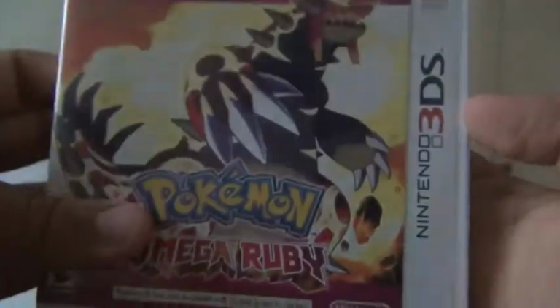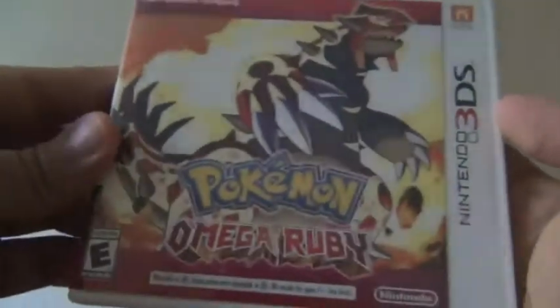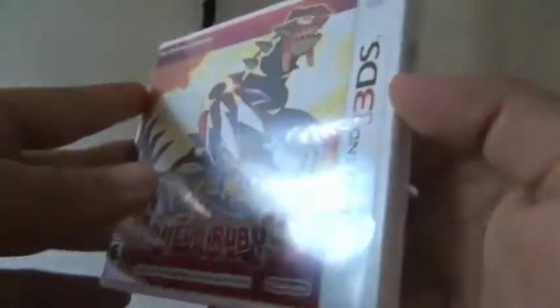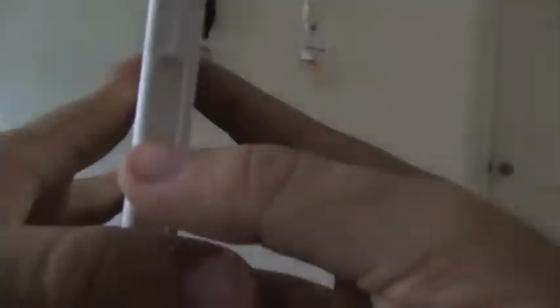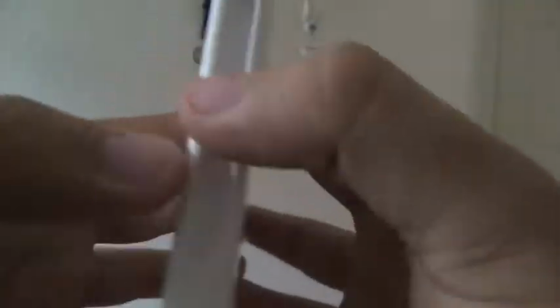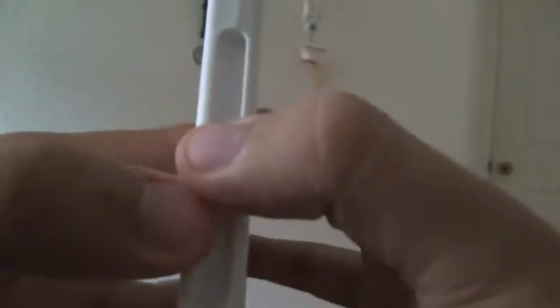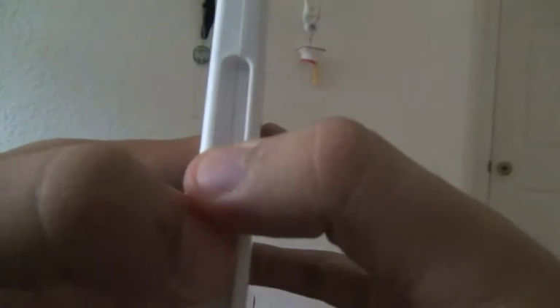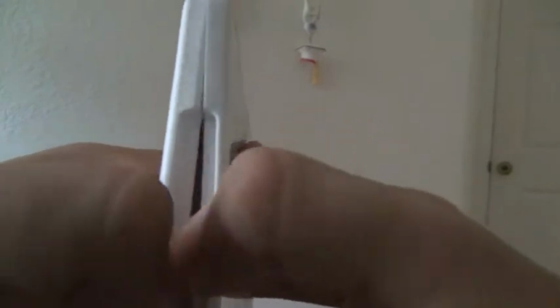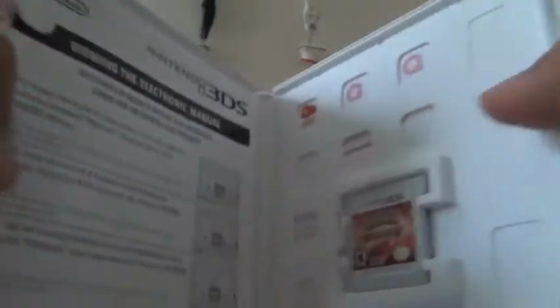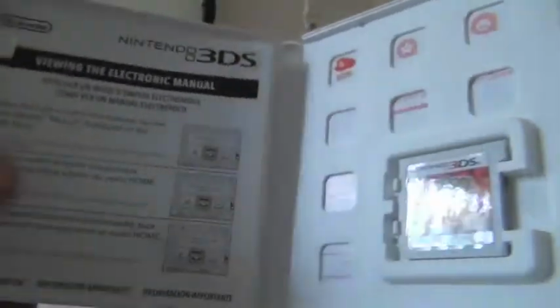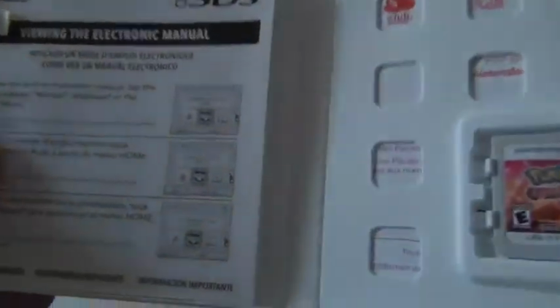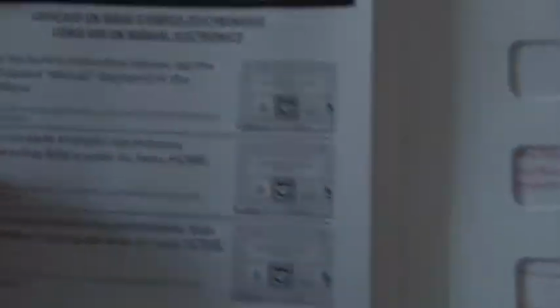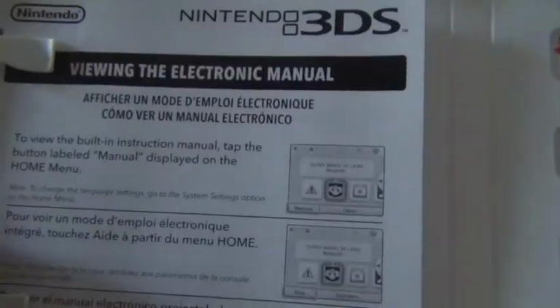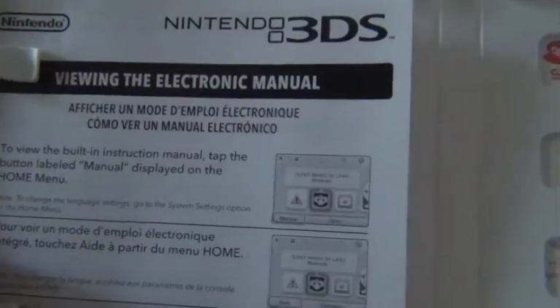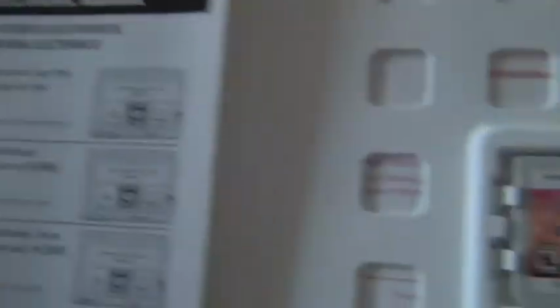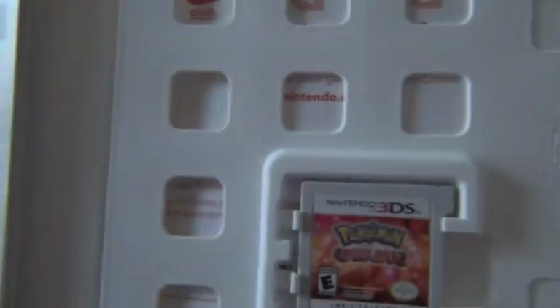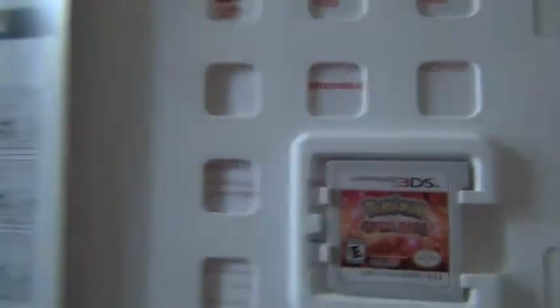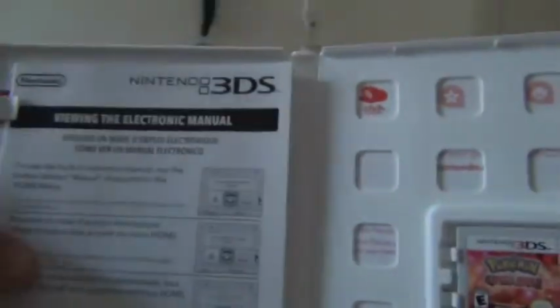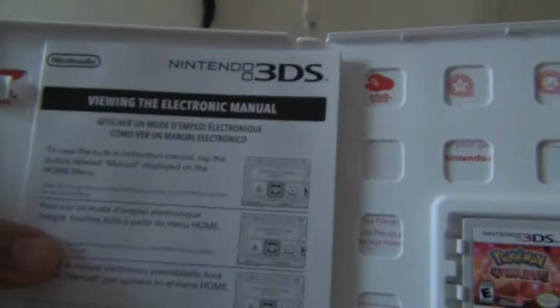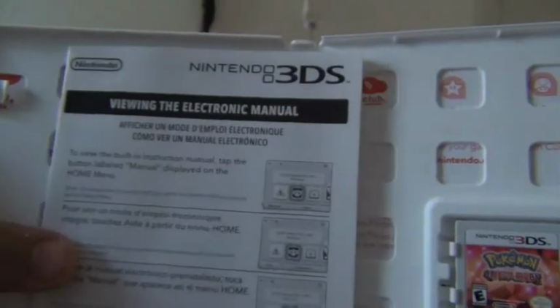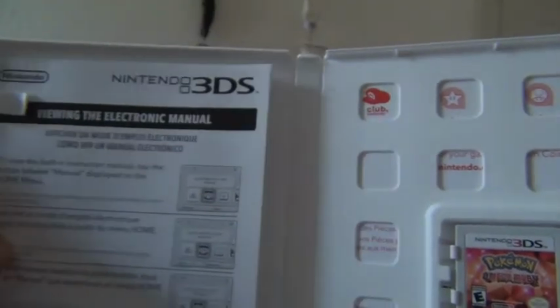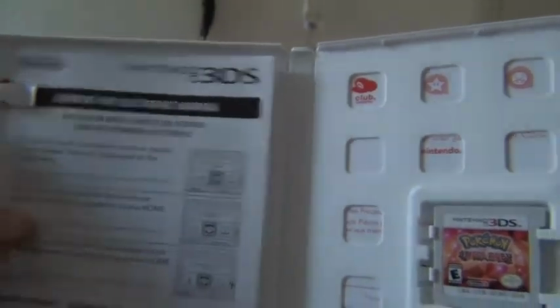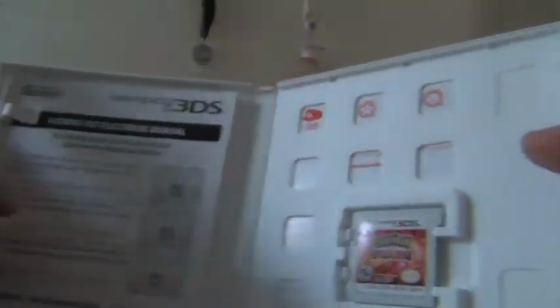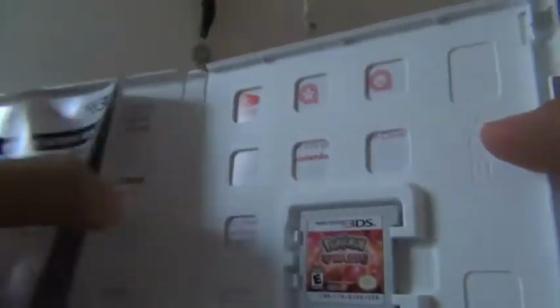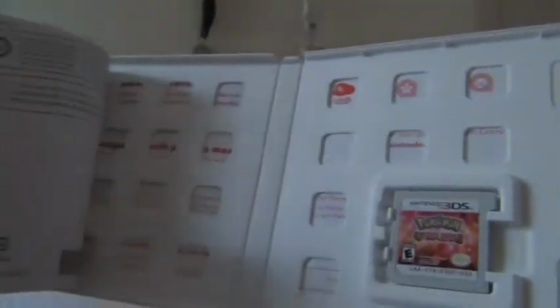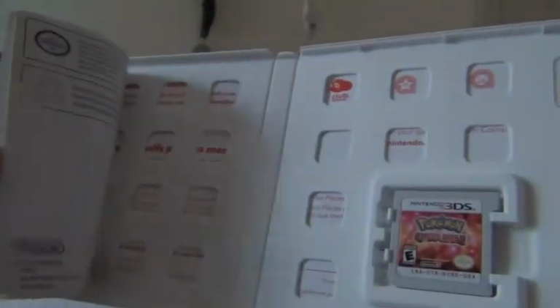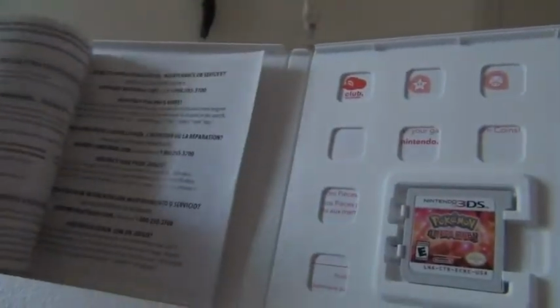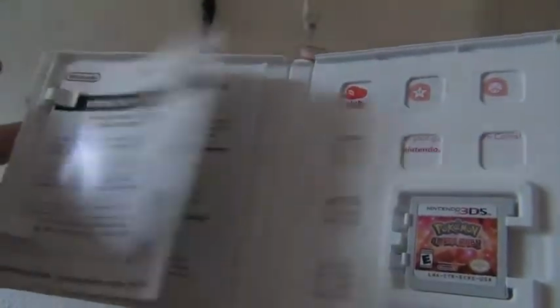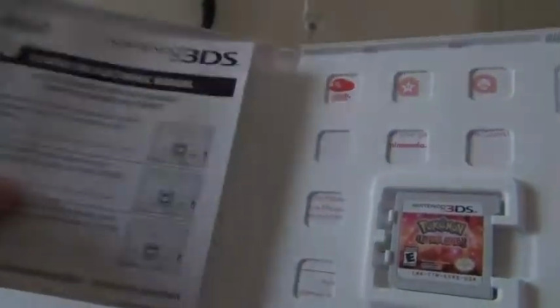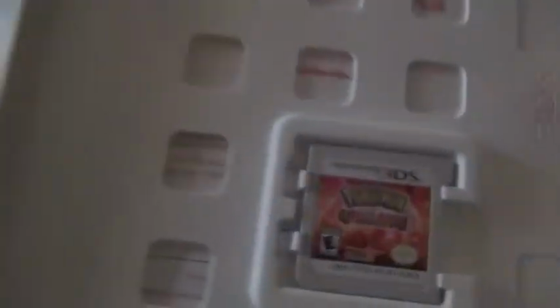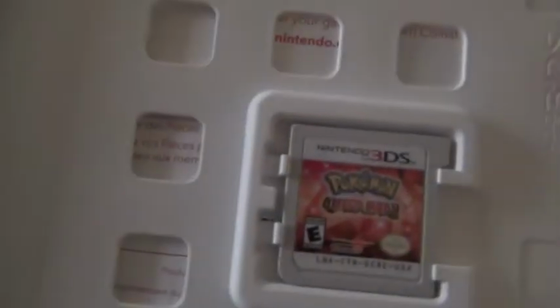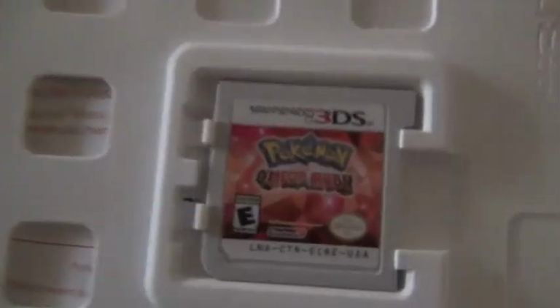So there it is — Omega Ruby, unboxed. The paper, the little manual. What else? And there it is.